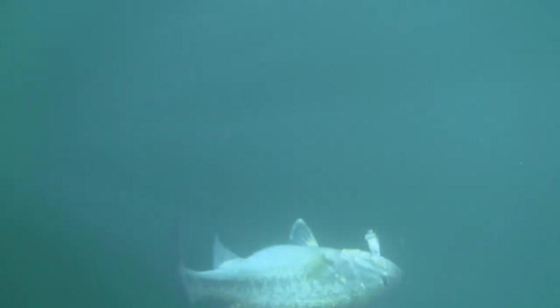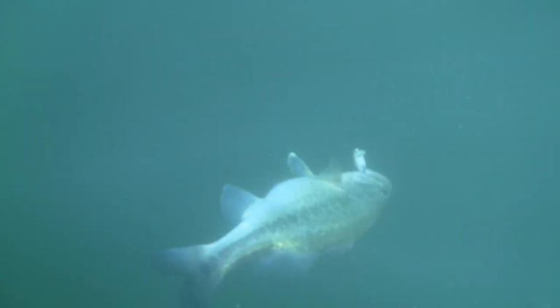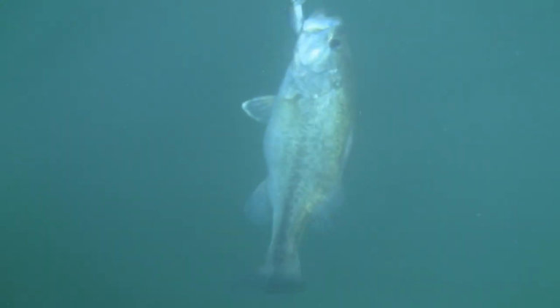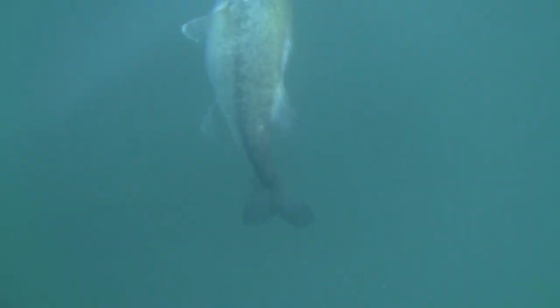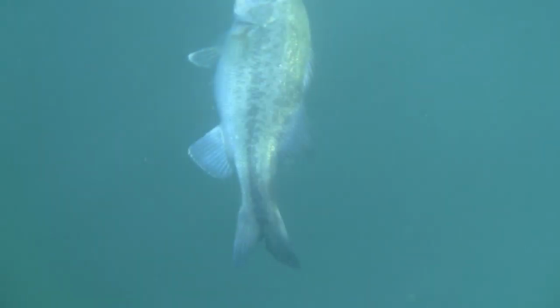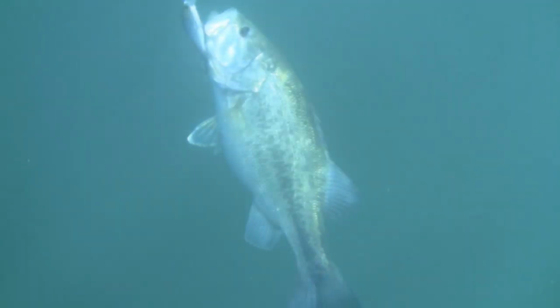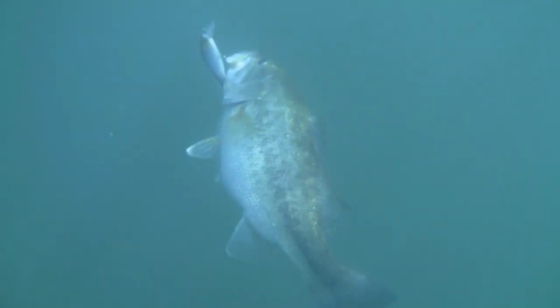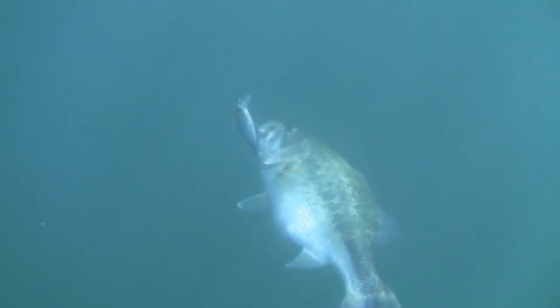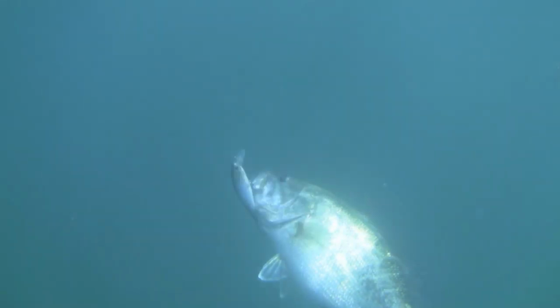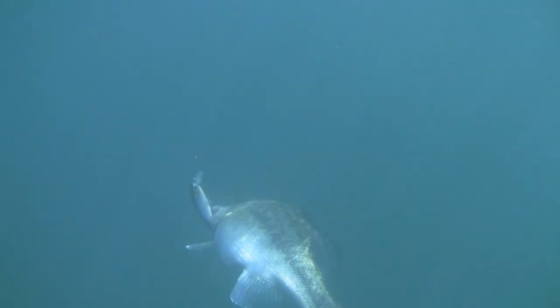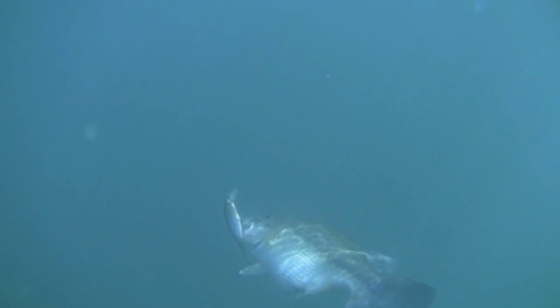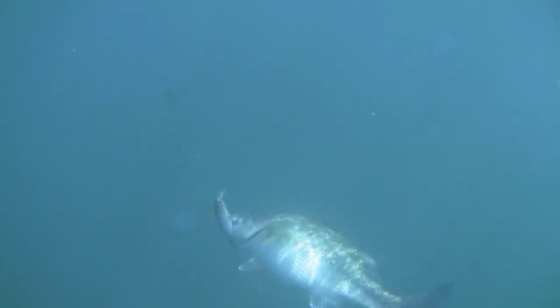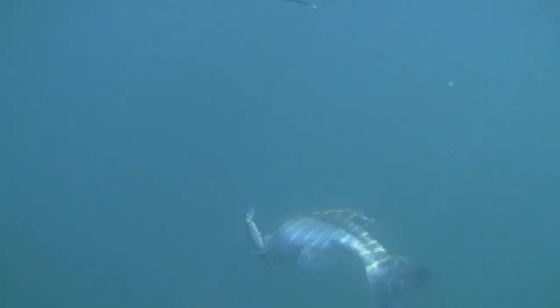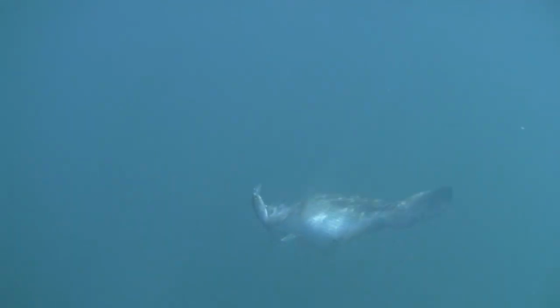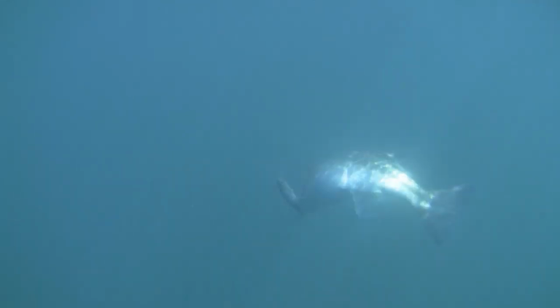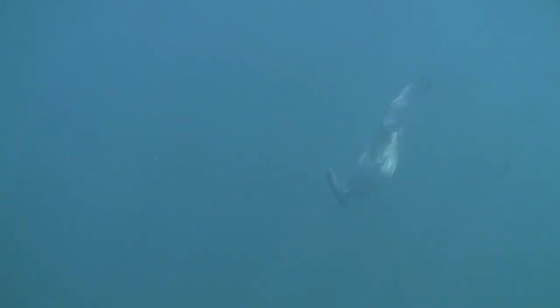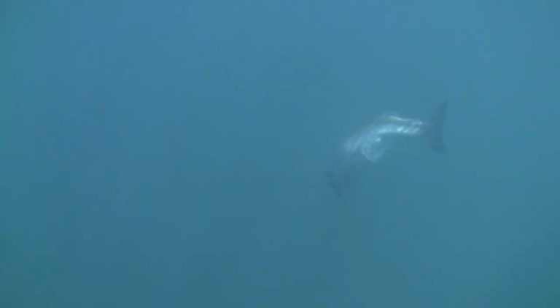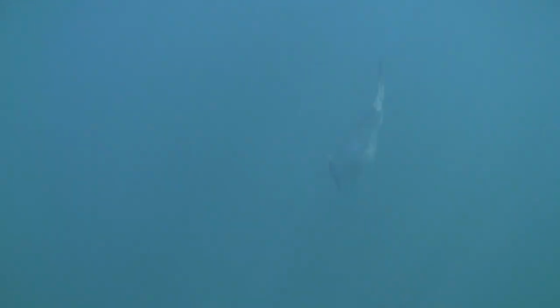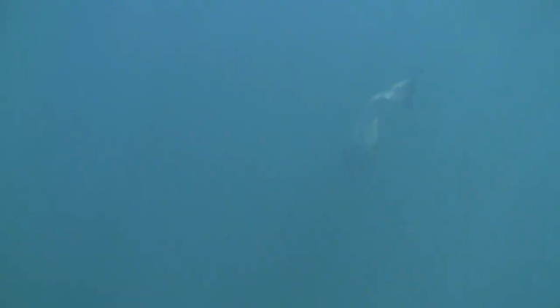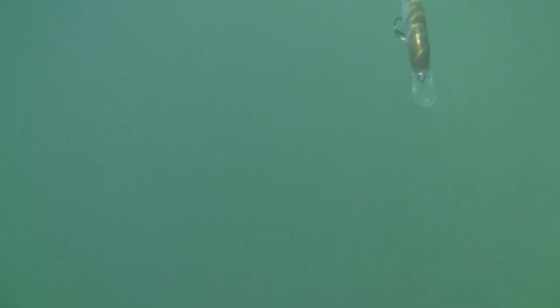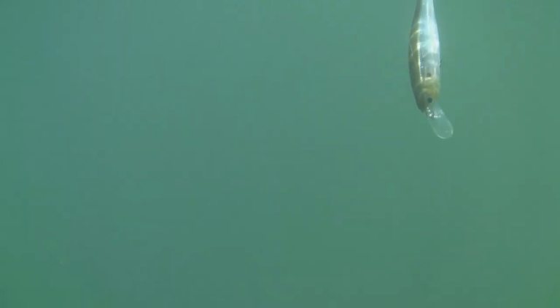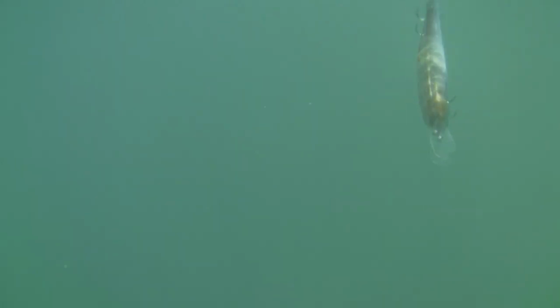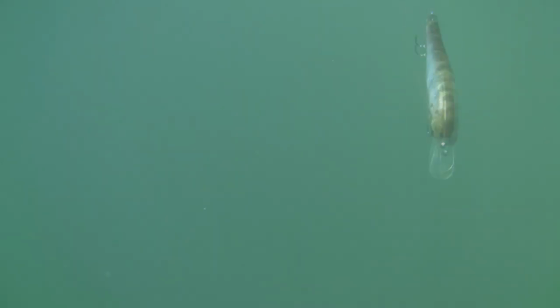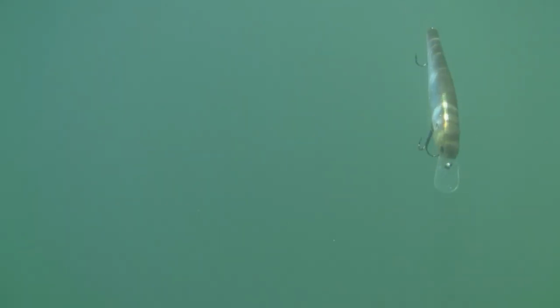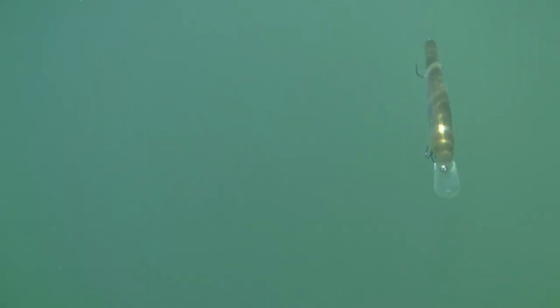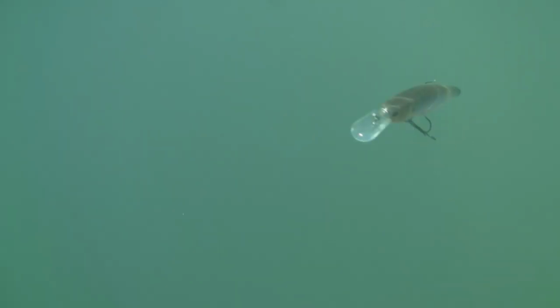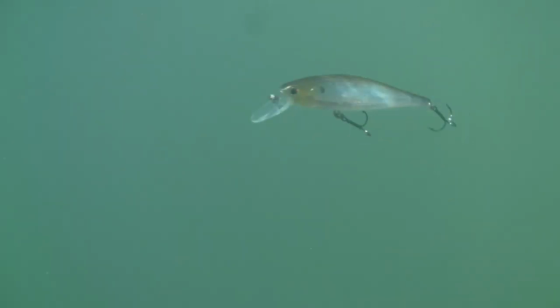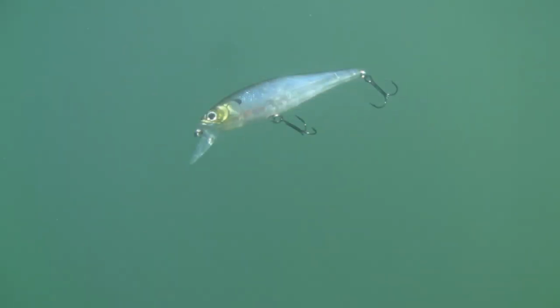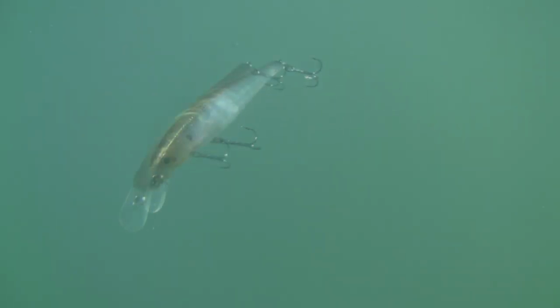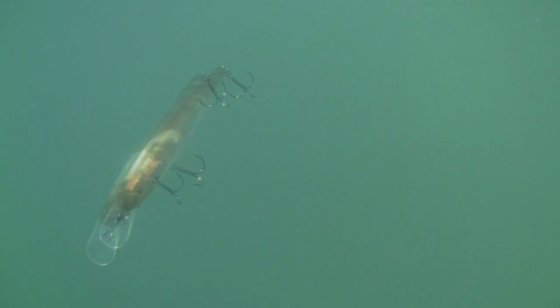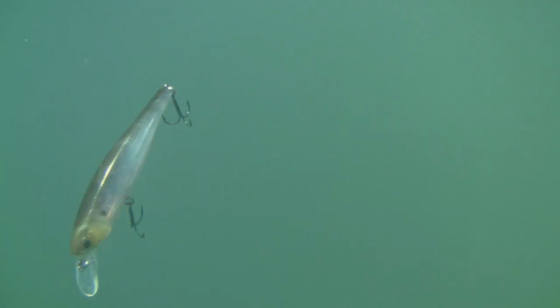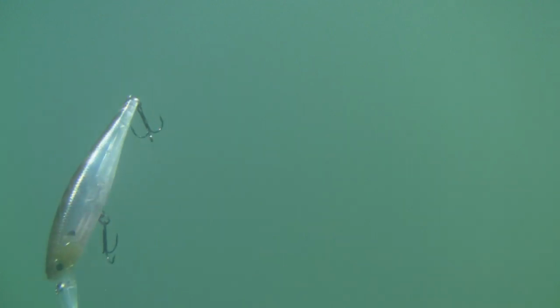So in this video, we just learned how to fish a jerkbait in the wintertime. I'm Lake Fork Guide Stephen Fothery. For more how-to videos, click the link in the description below. Good luck fishing.